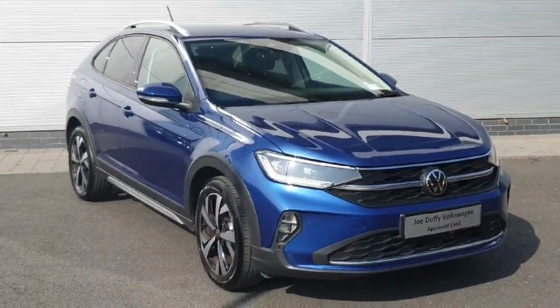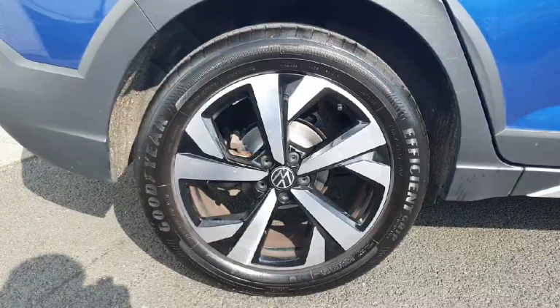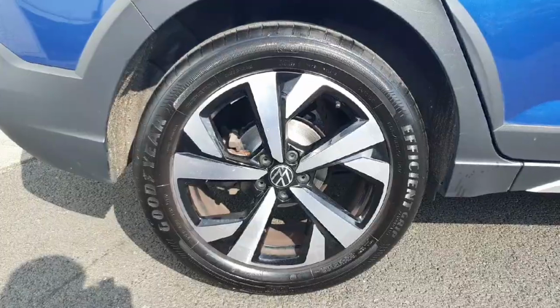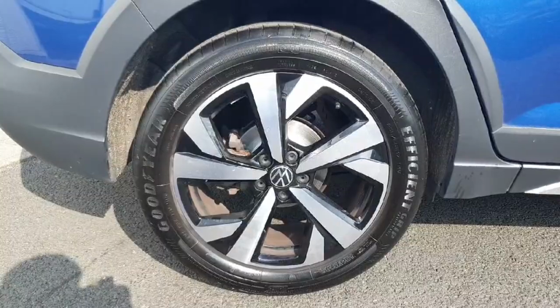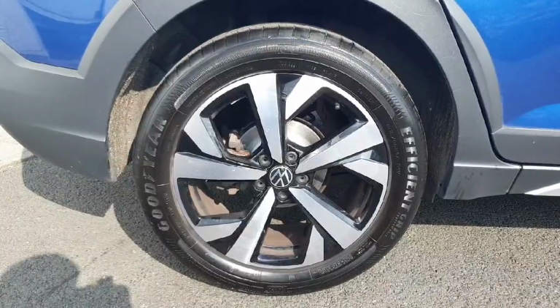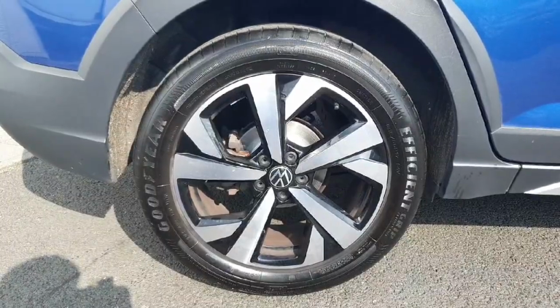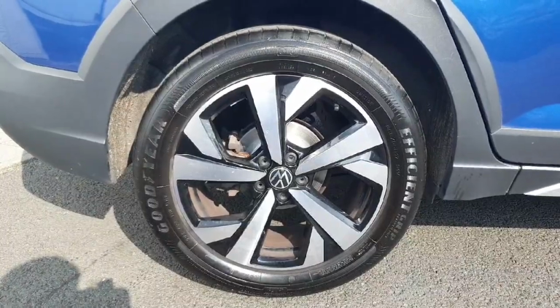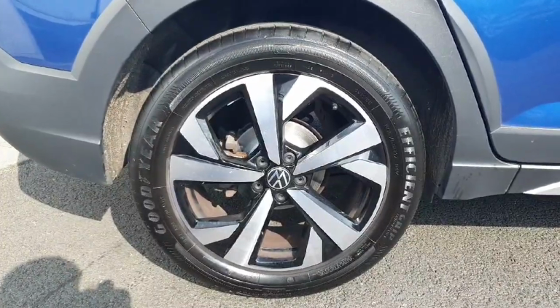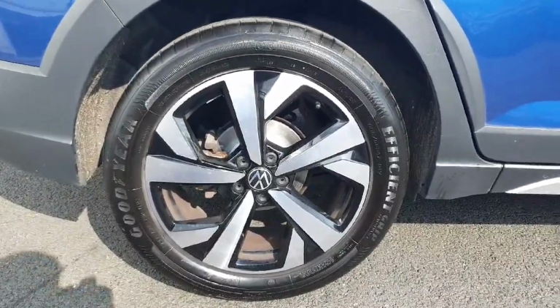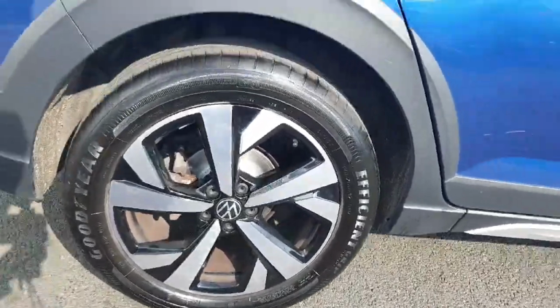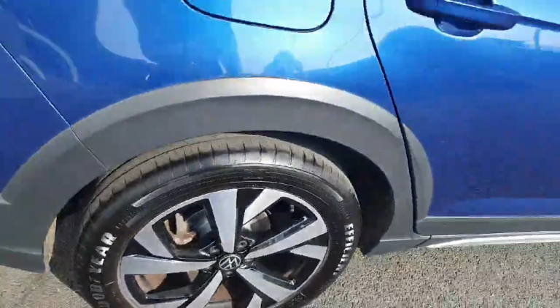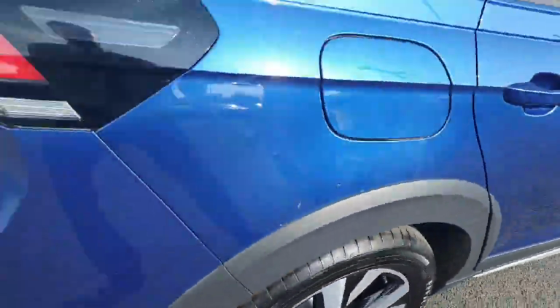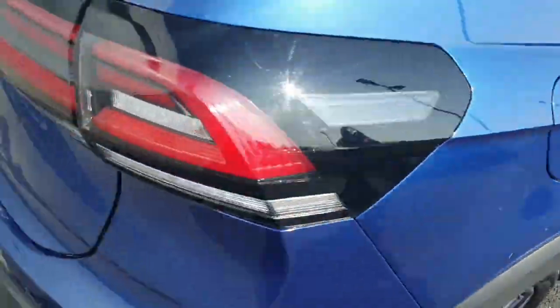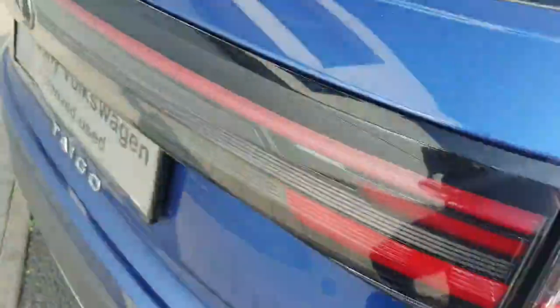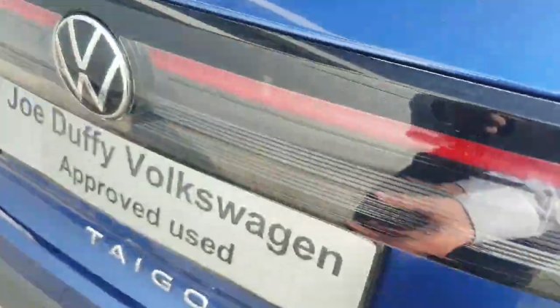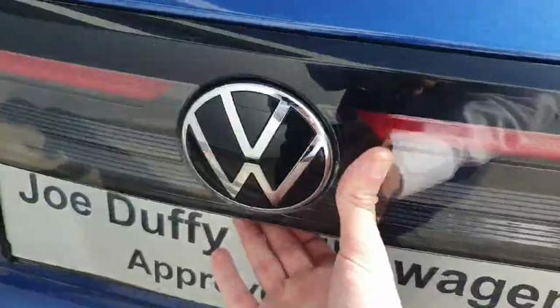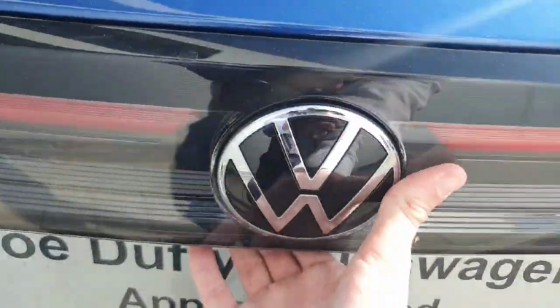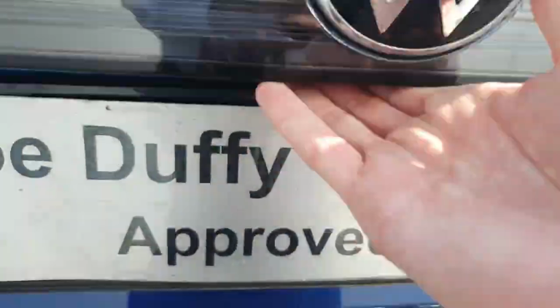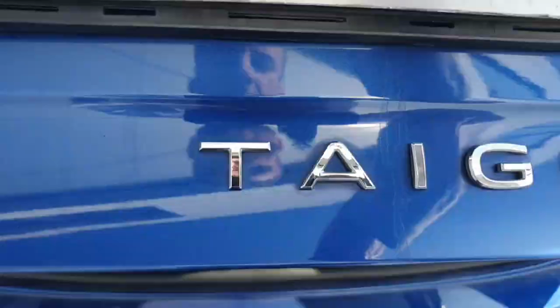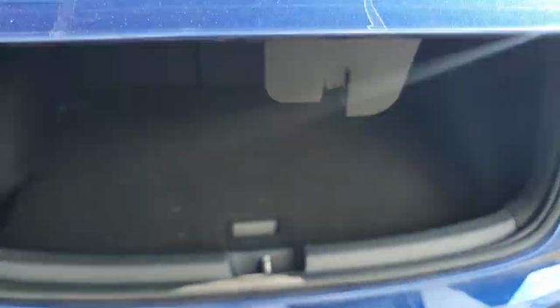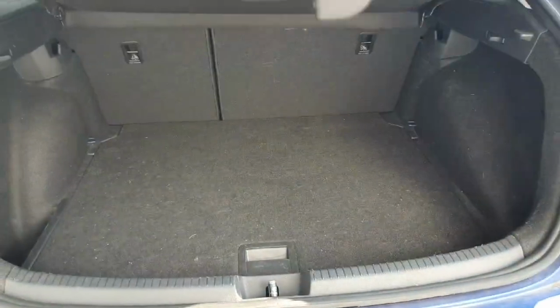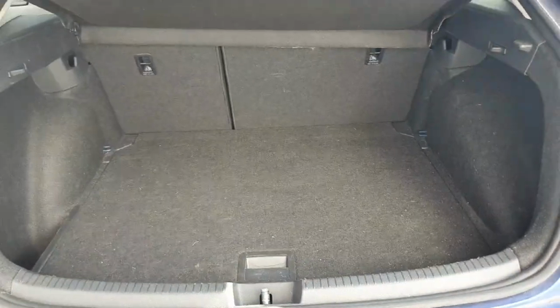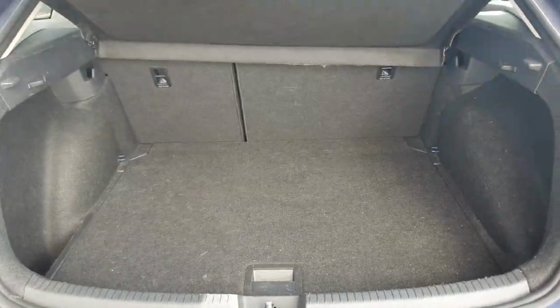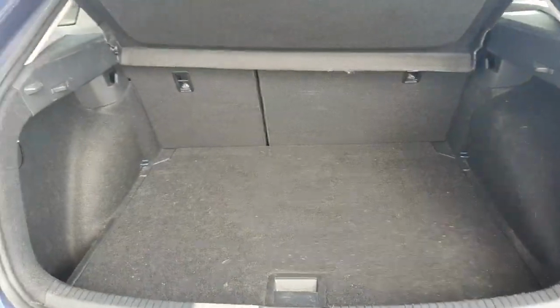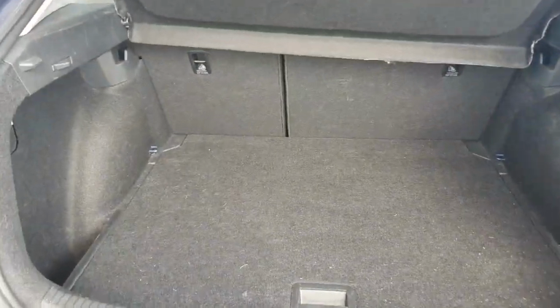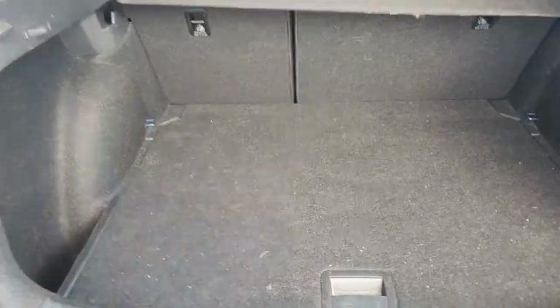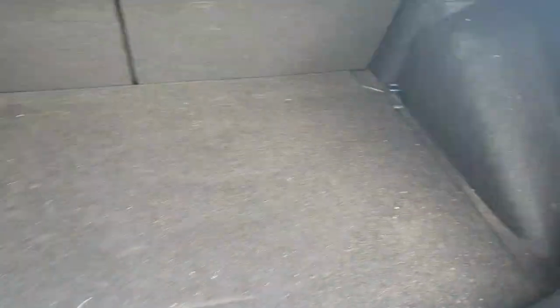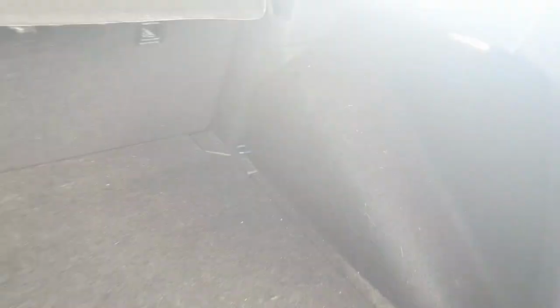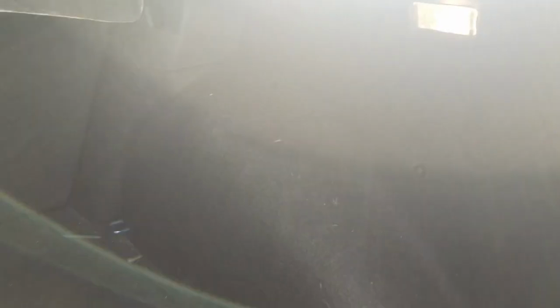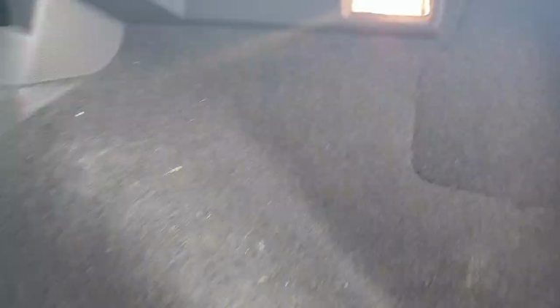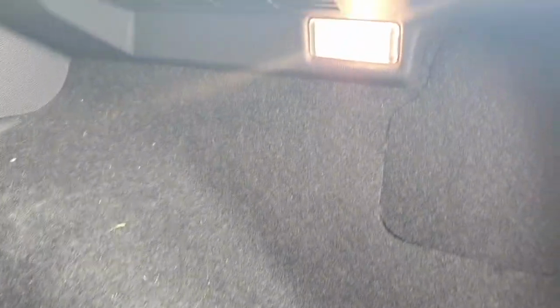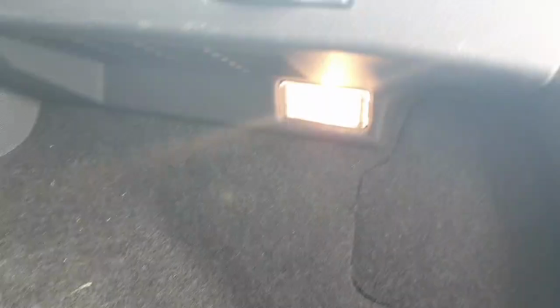Starting off with the wheels, we have these lovely 17-inch alloys. Coming around to the boot, as you can see there is plenty of storage space, and just on our right hand side here we have a light as well.